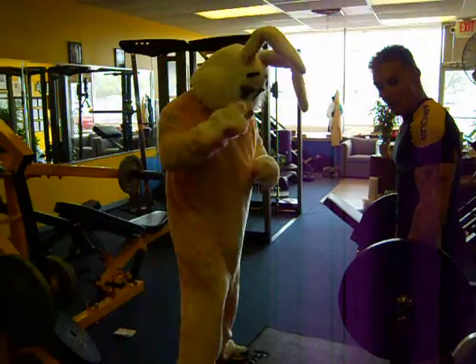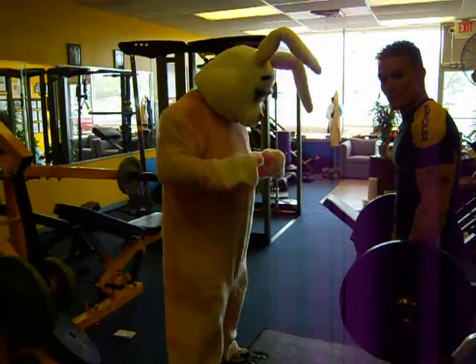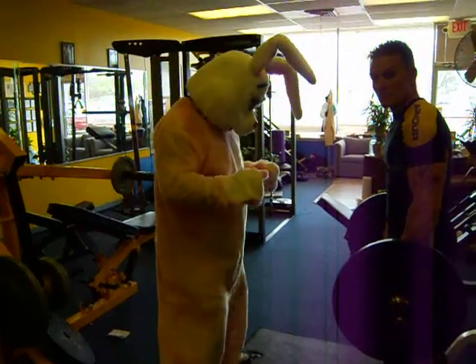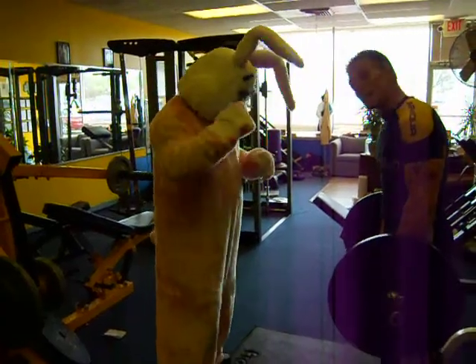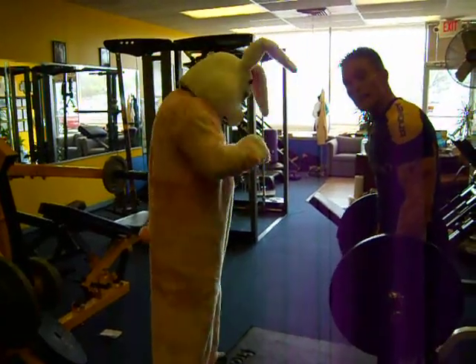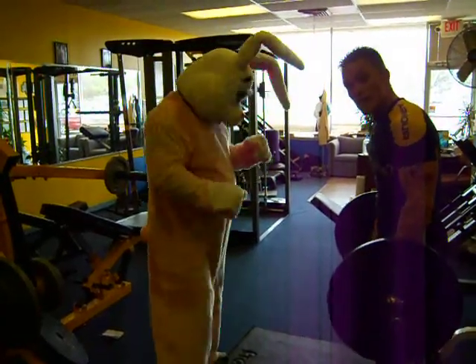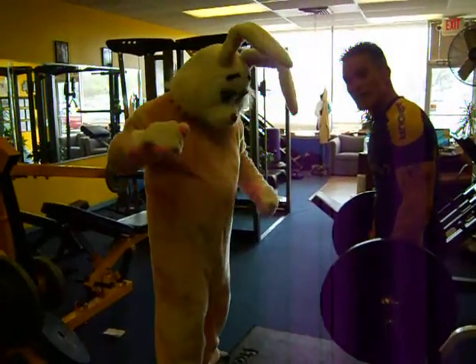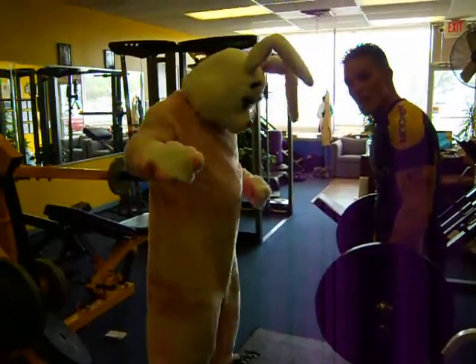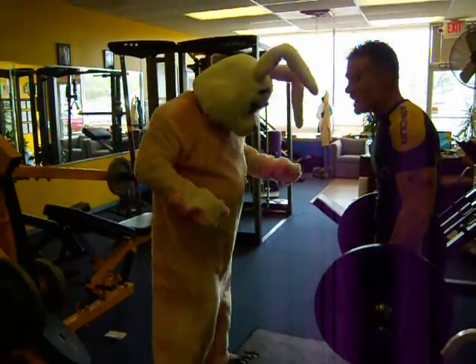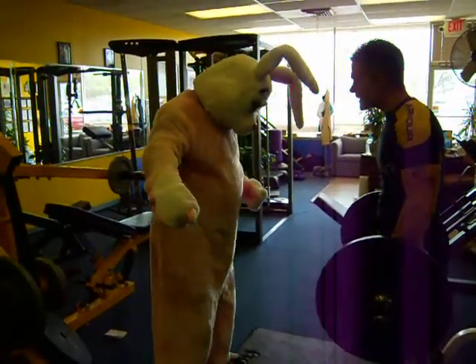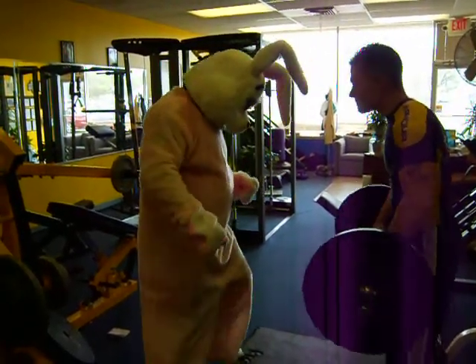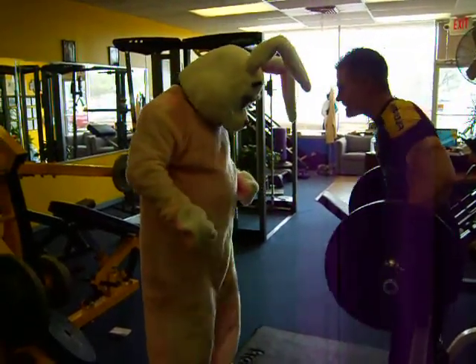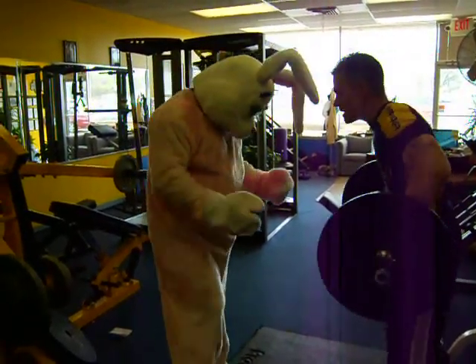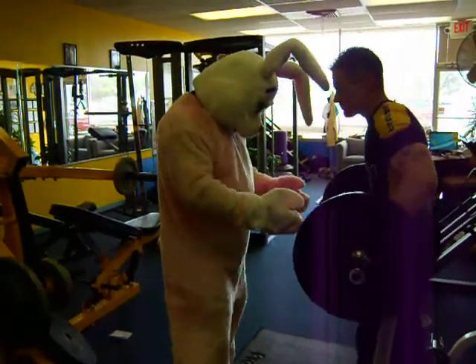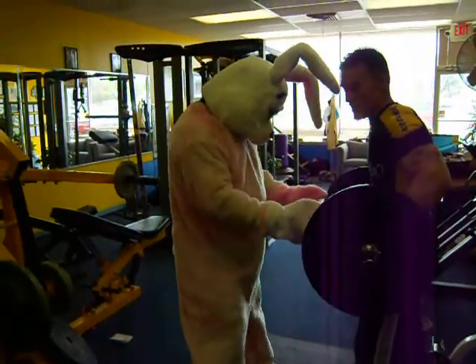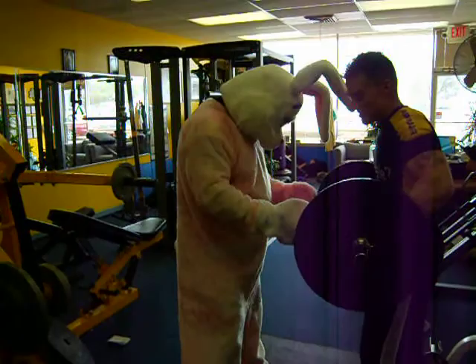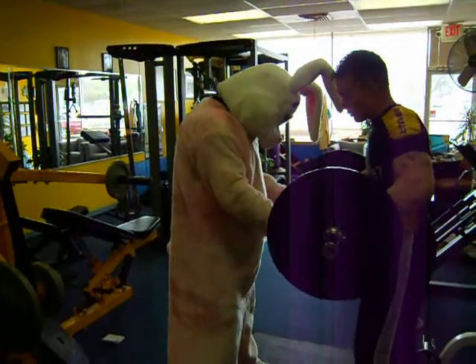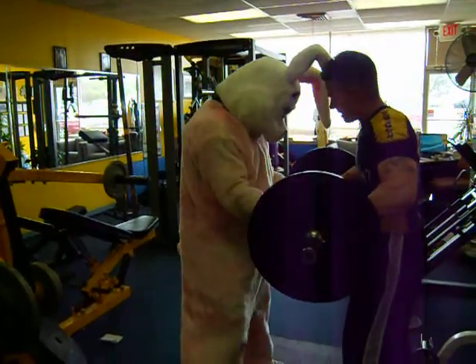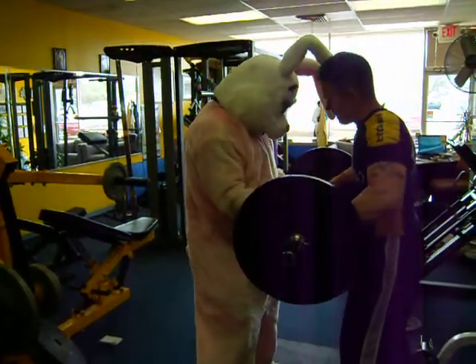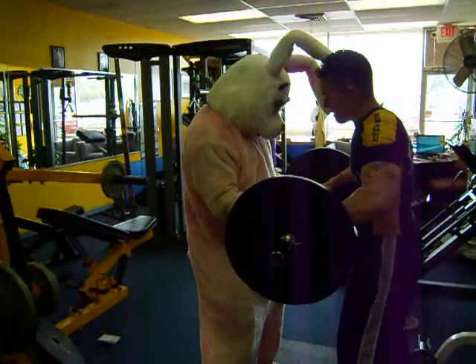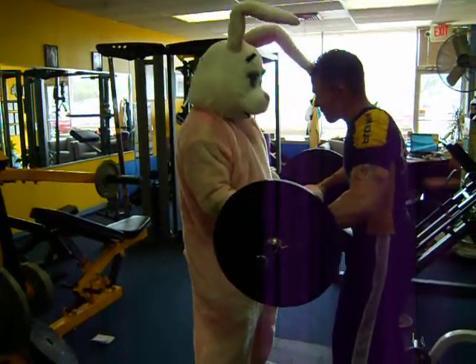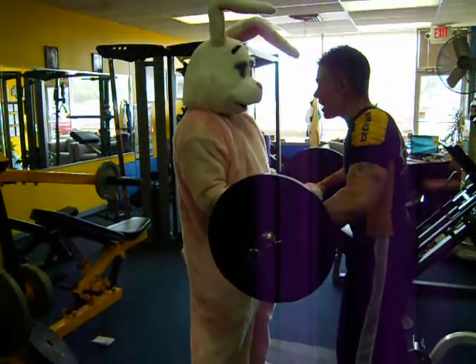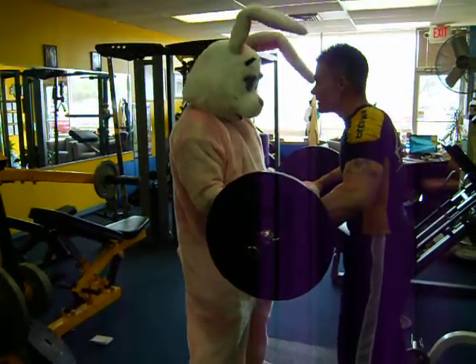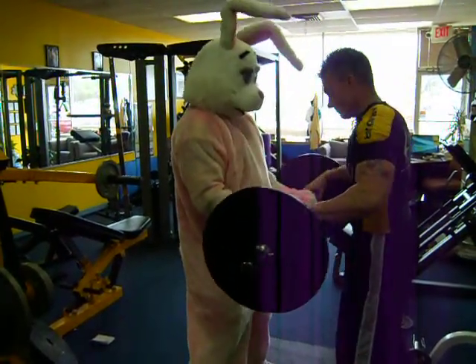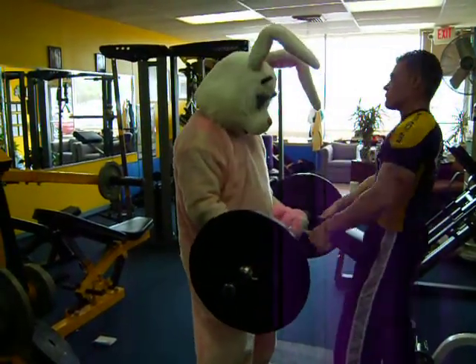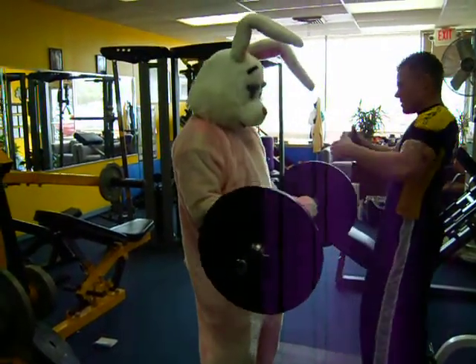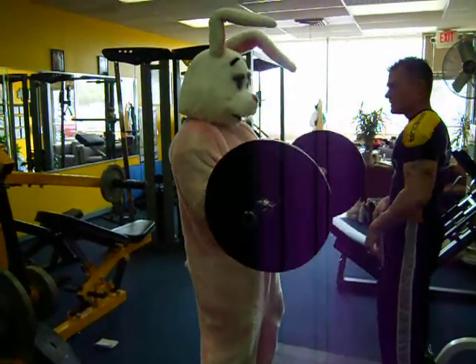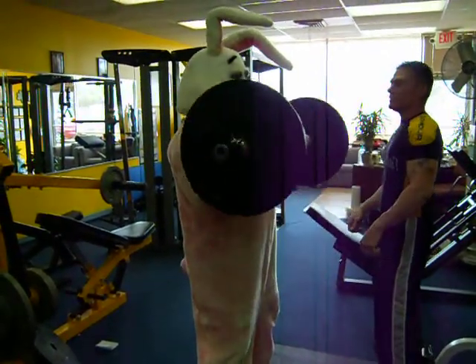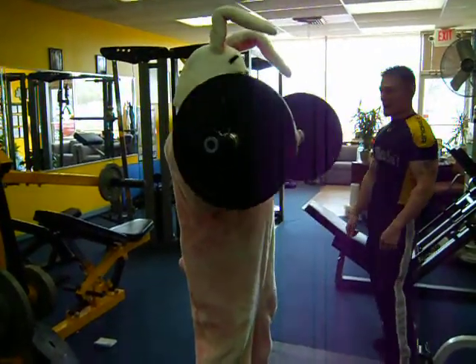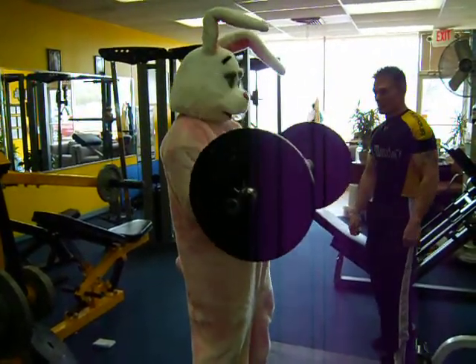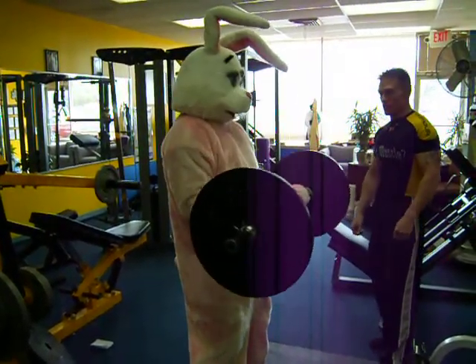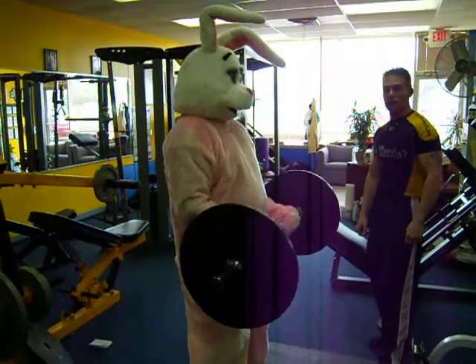Getting ready to train the Easter Bunny, right? You've got to keep the Easter Bunny in shape to move the eggs. Hold on tight, Easter Bunny. You ready to go? Do it. That's it. Look at him go.